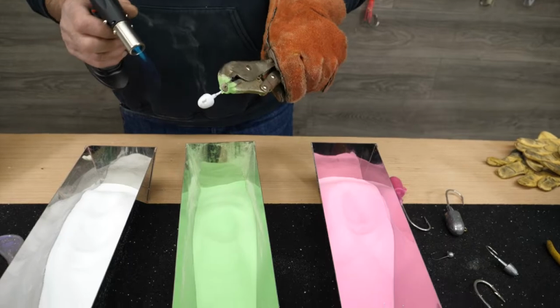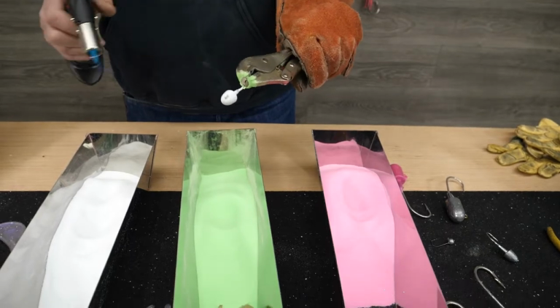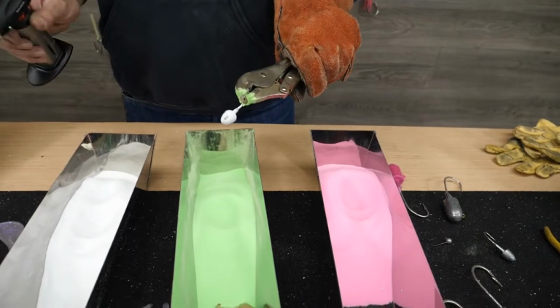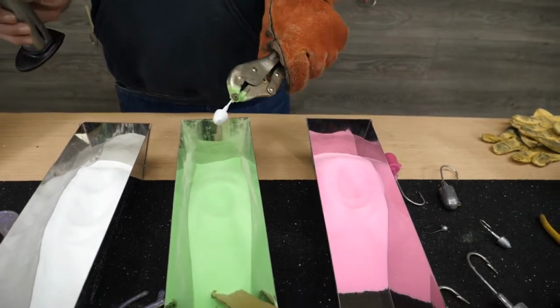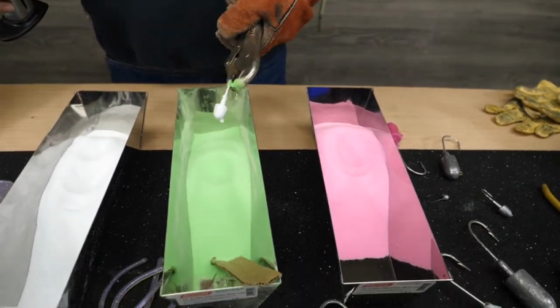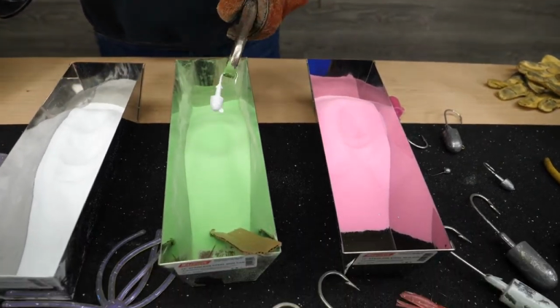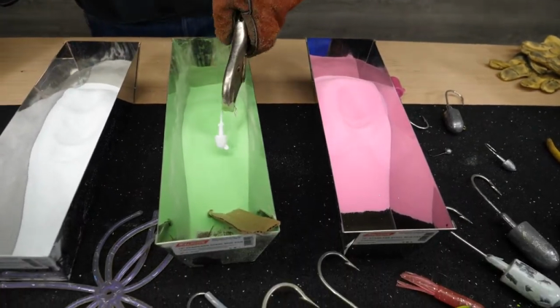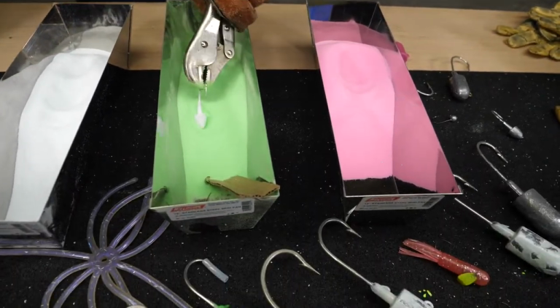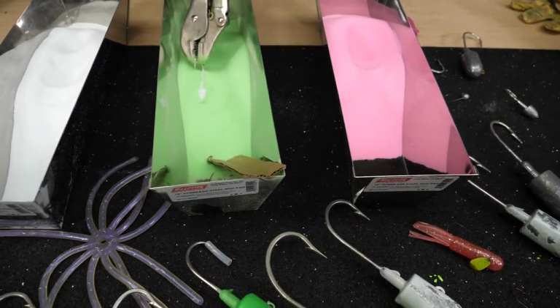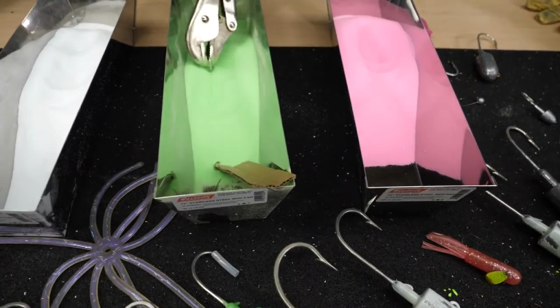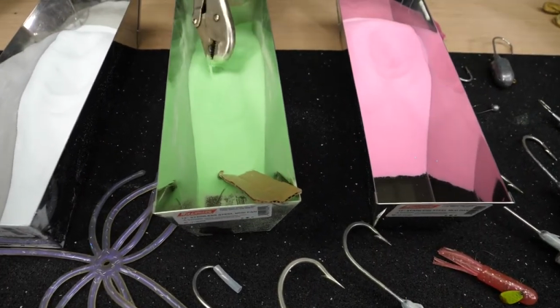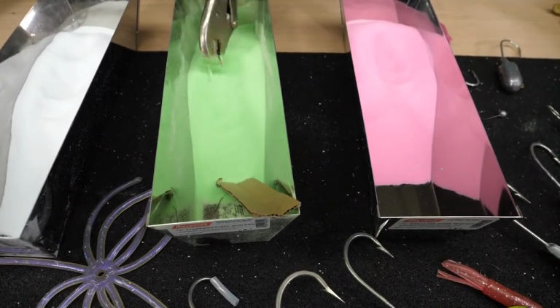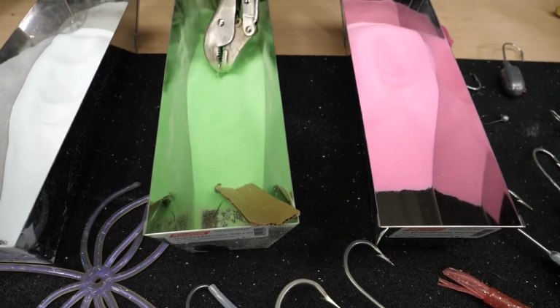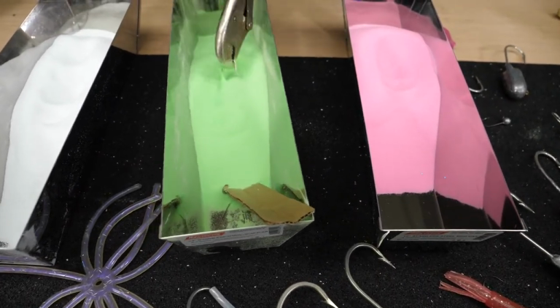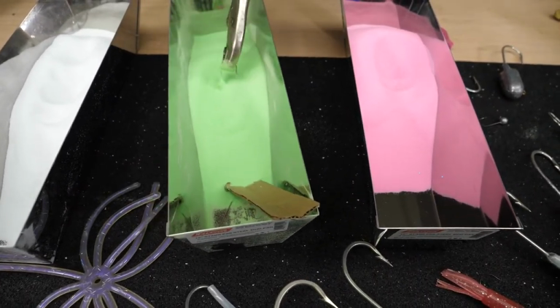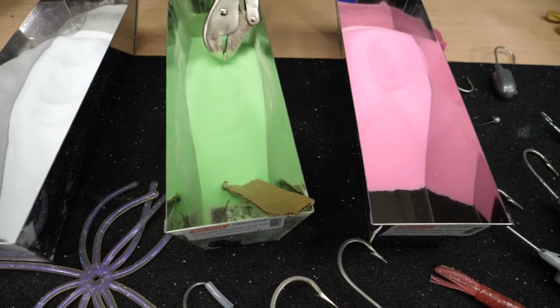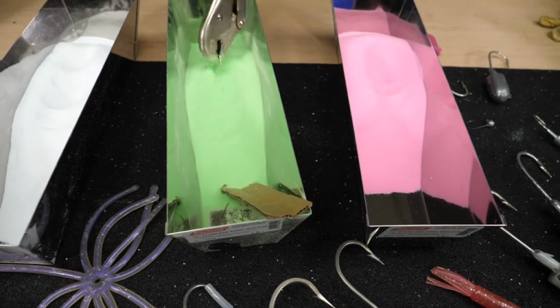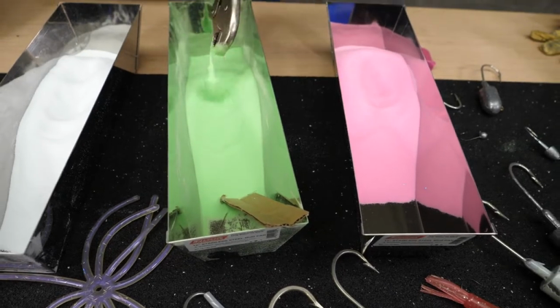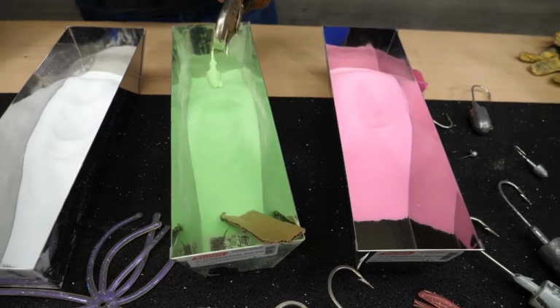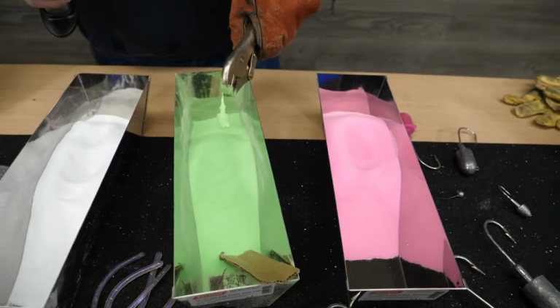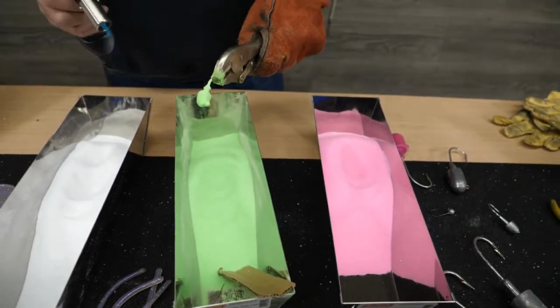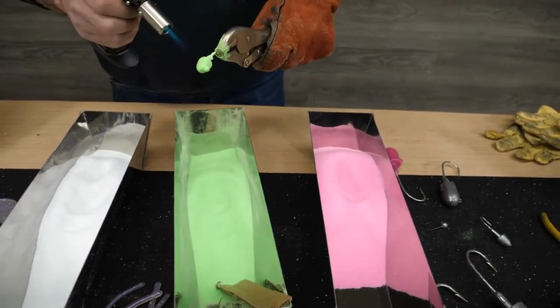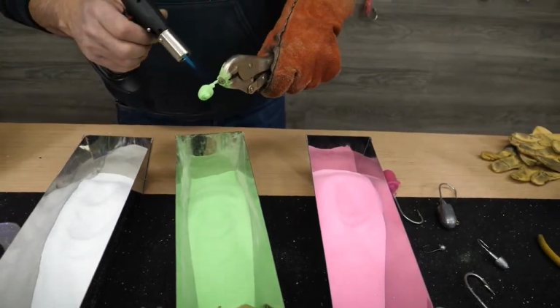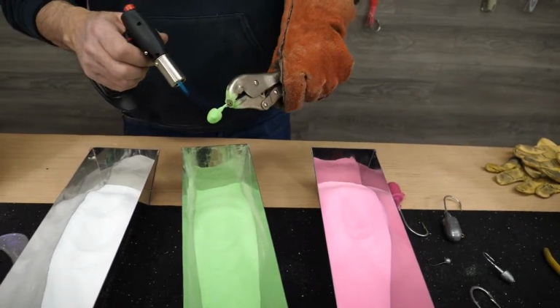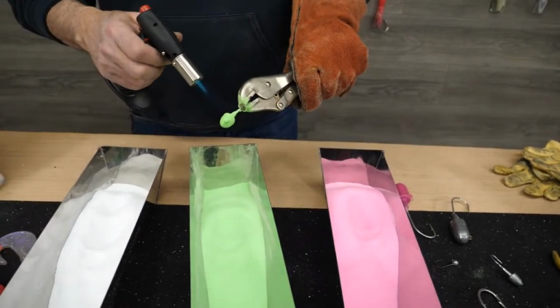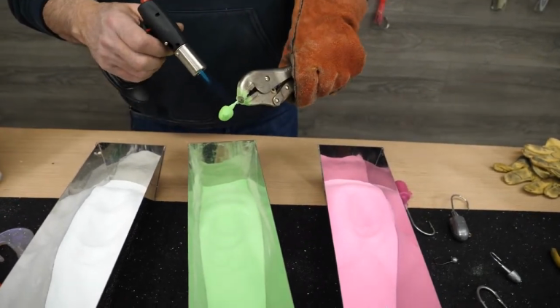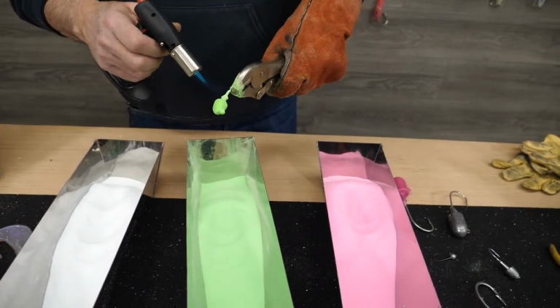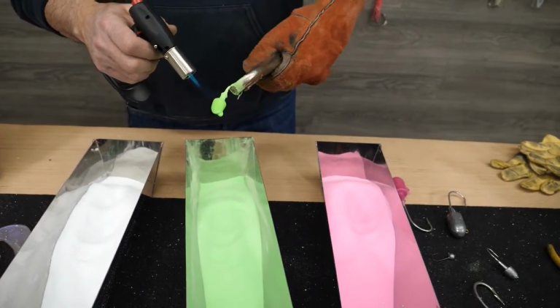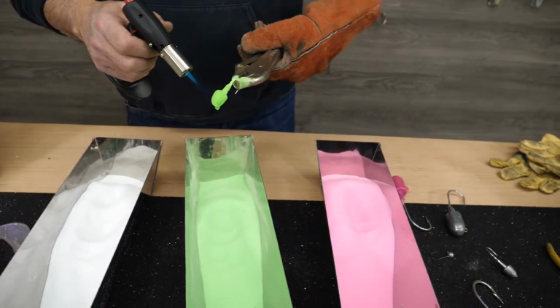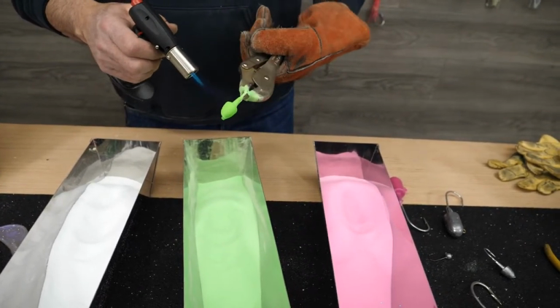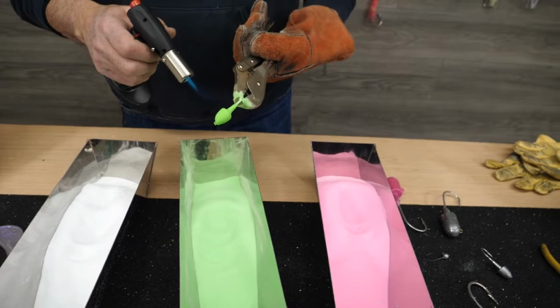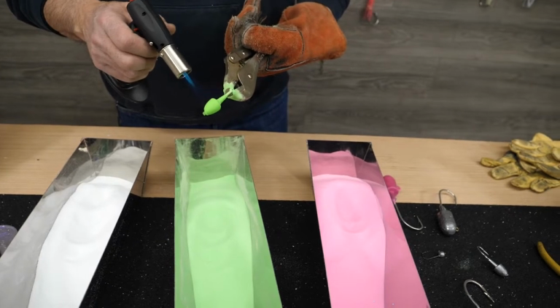So once that's good and slick looking, go right into the green glow. I'm going to smooth it out a little bit and right into the water.